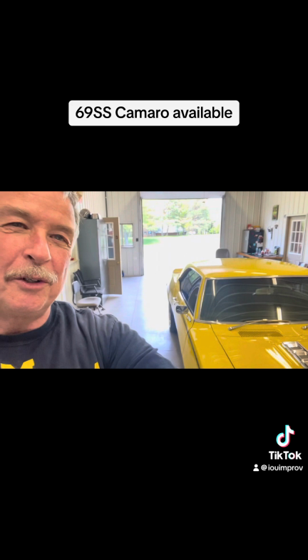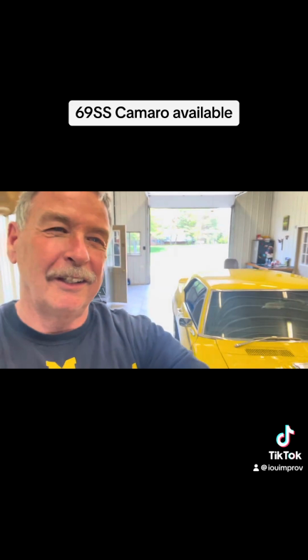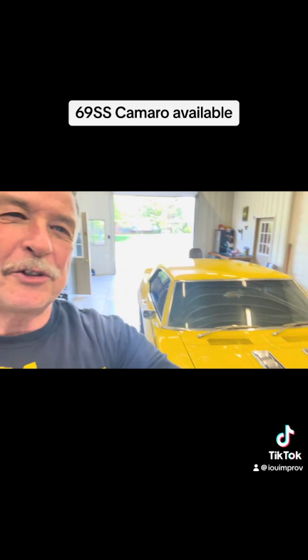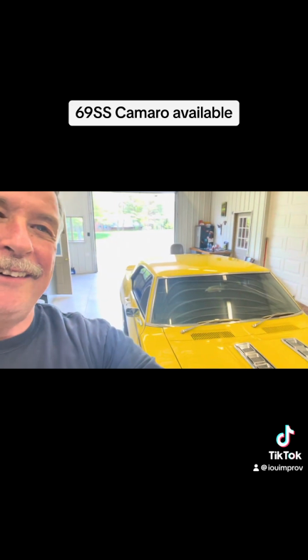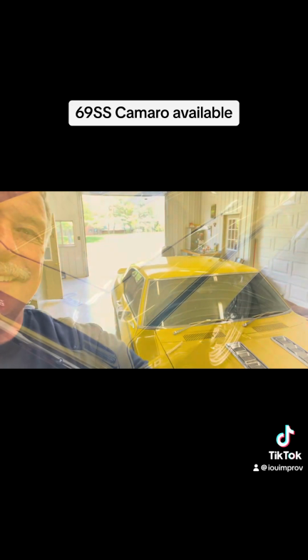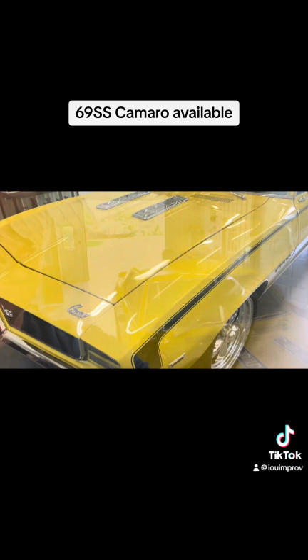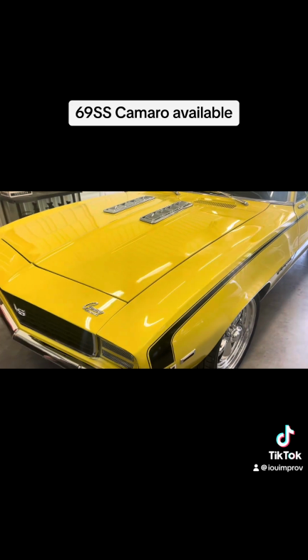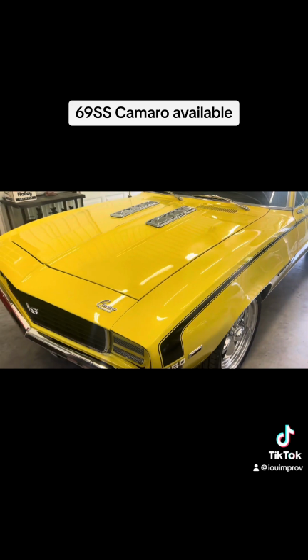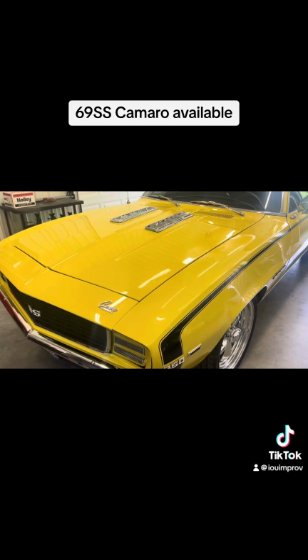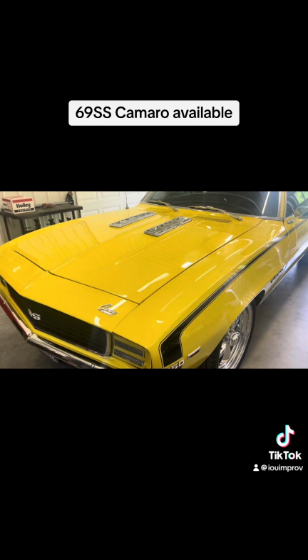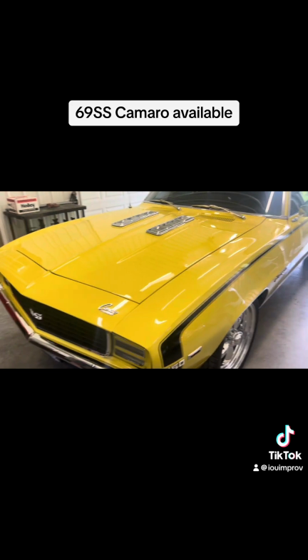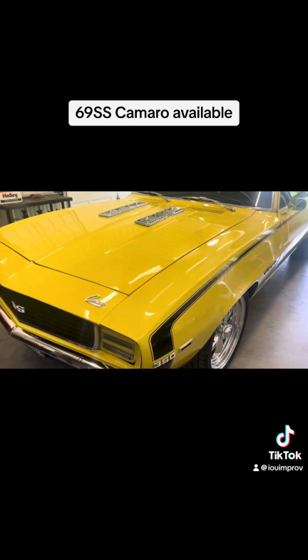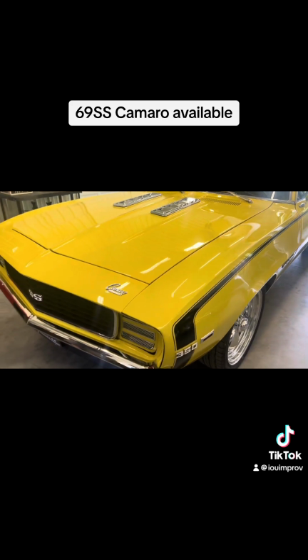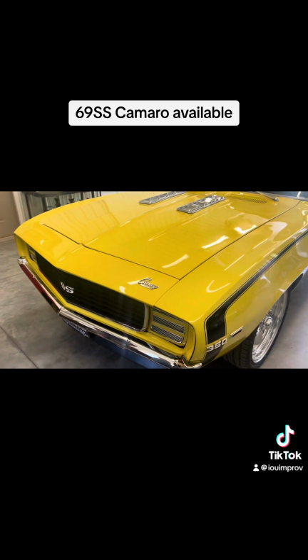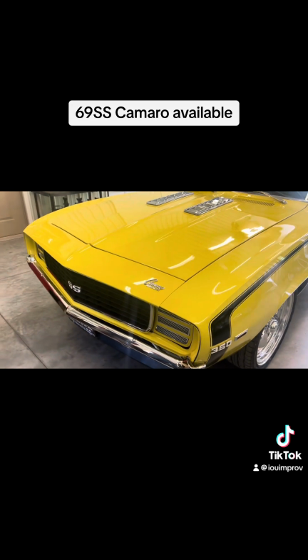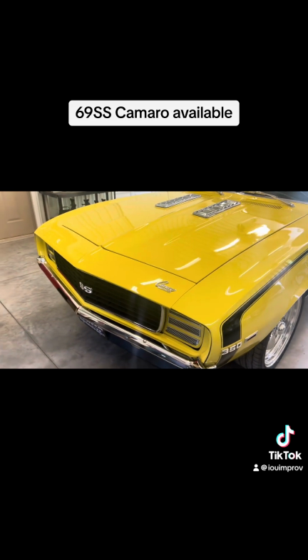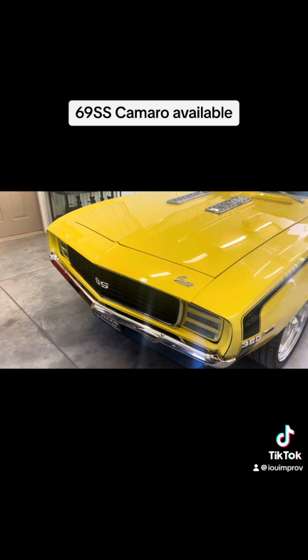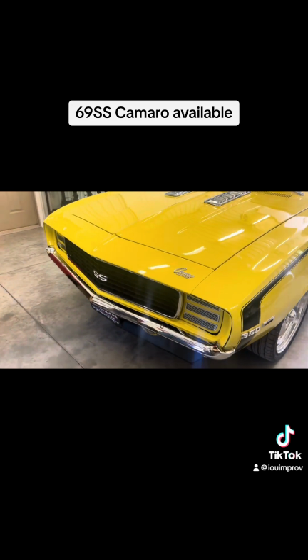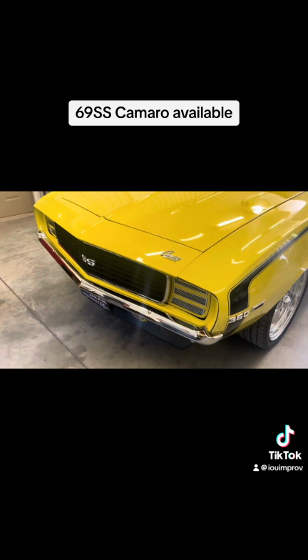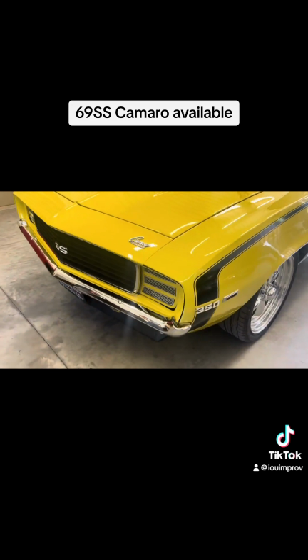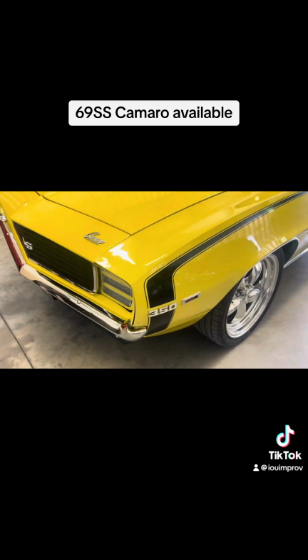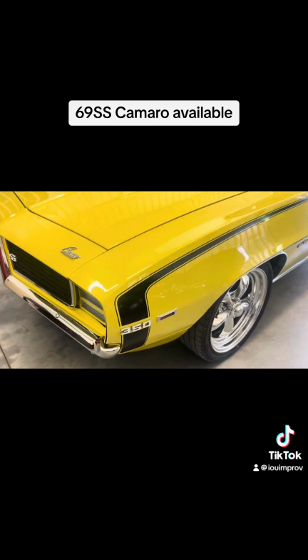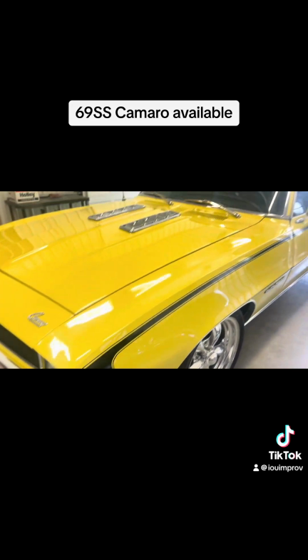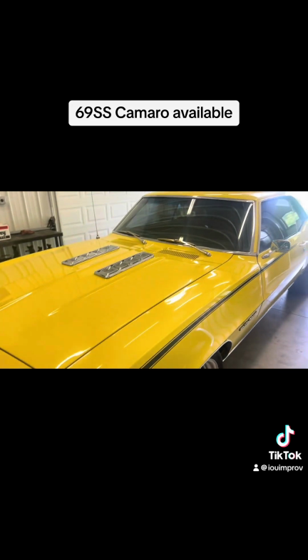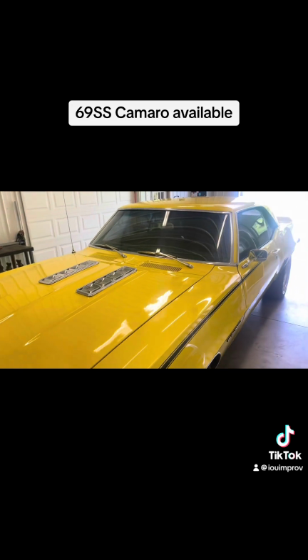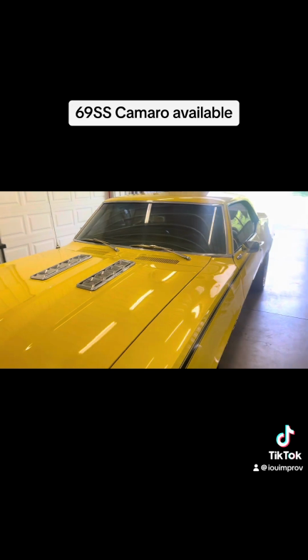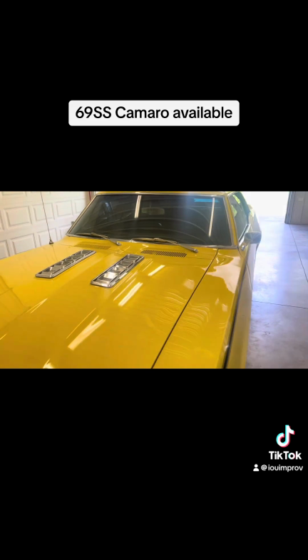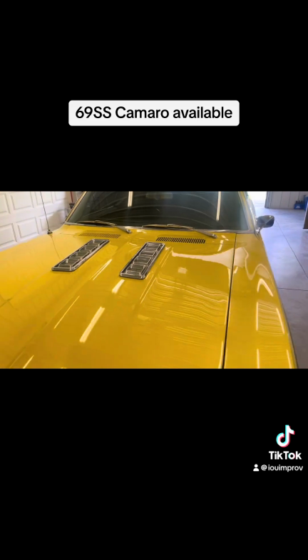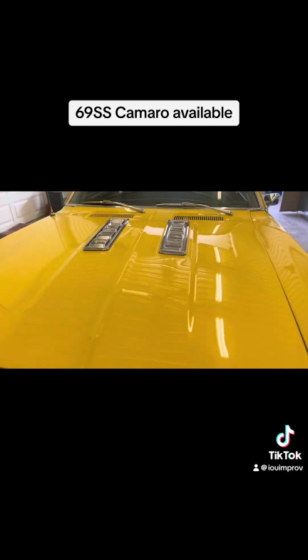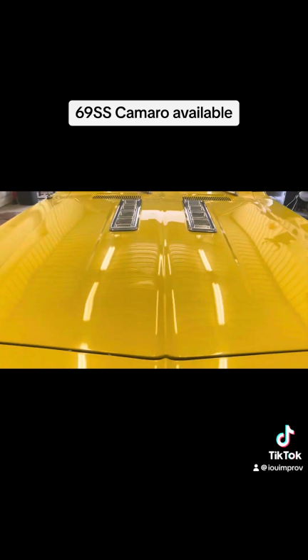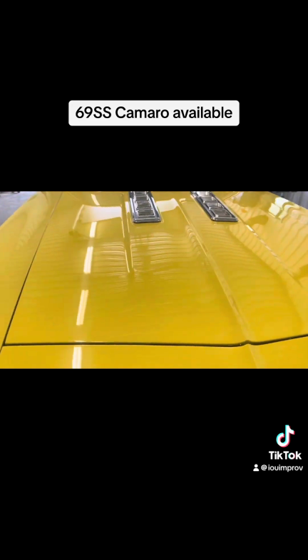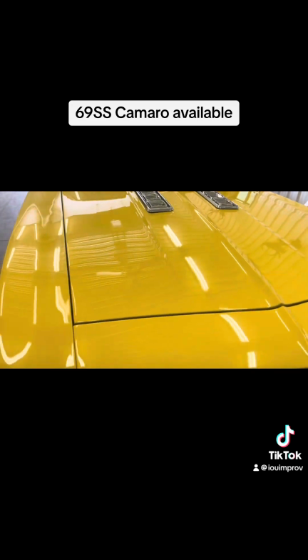So we're going to look at this right now. We'll talk a little bit. Check this out — Daytona yellow, 69 SS 350 Camaro. Look at this. Beautiful.